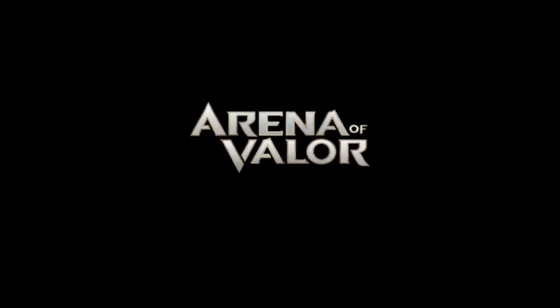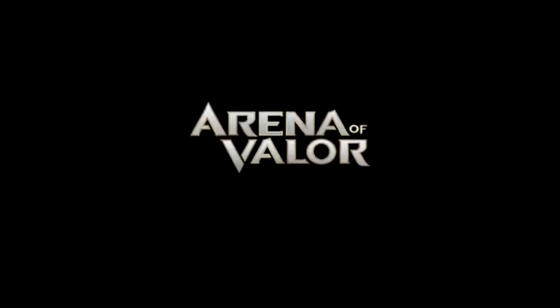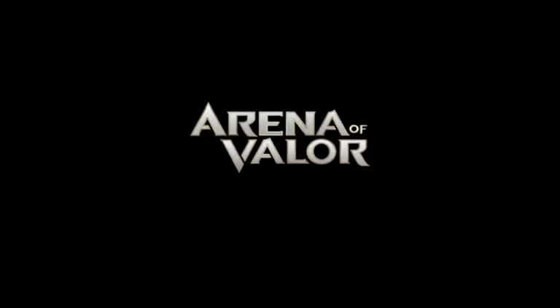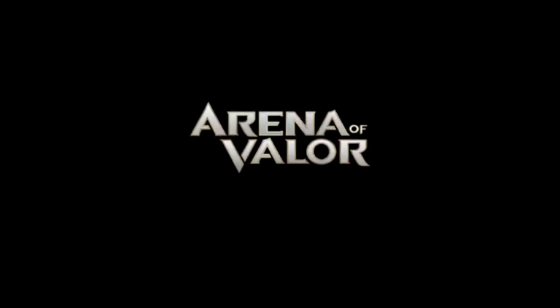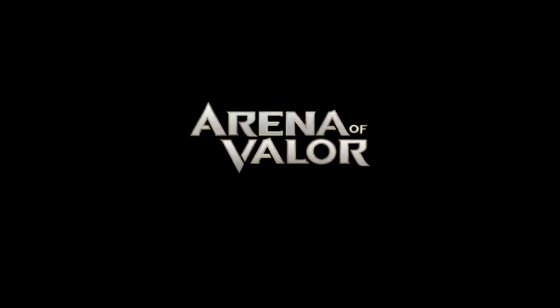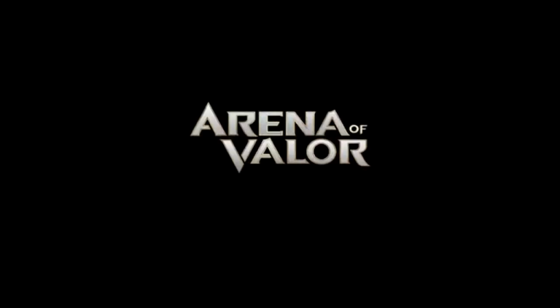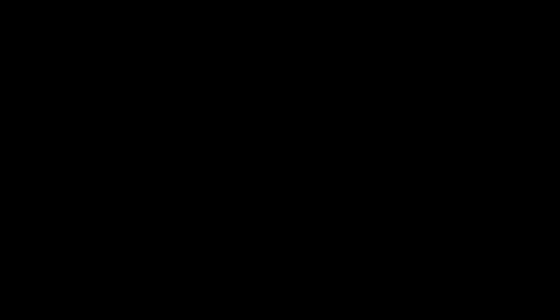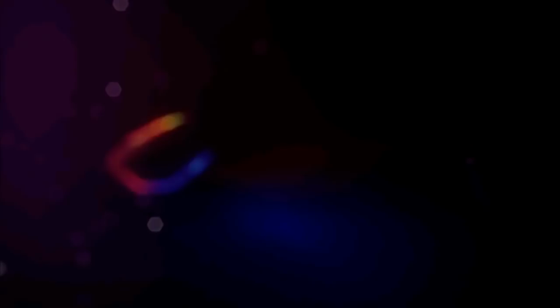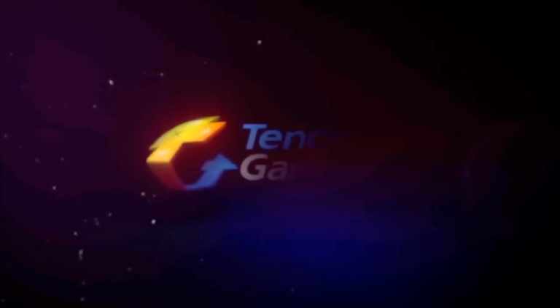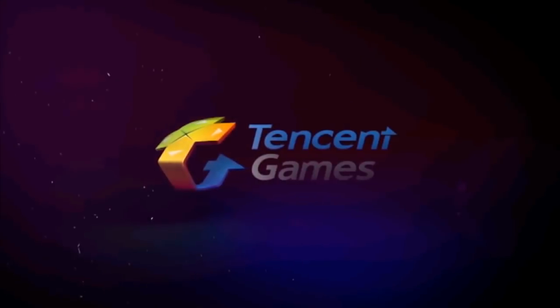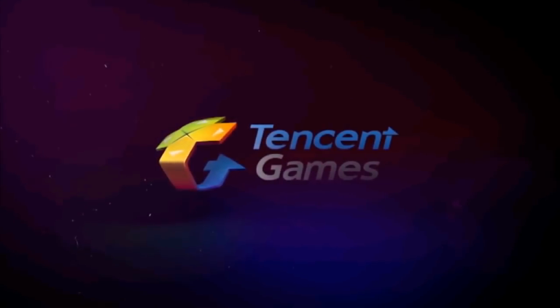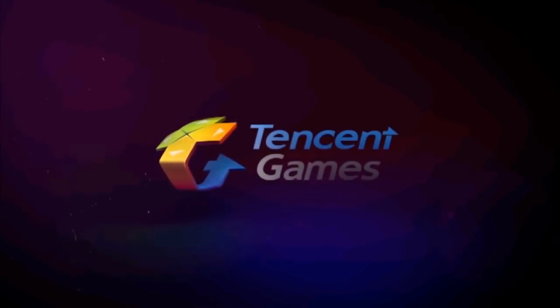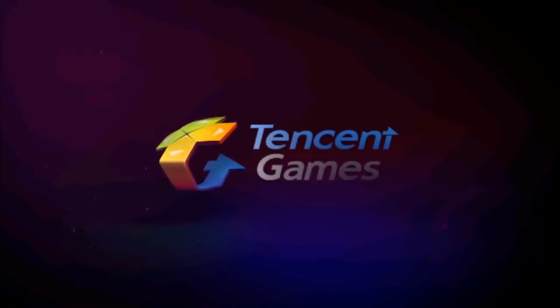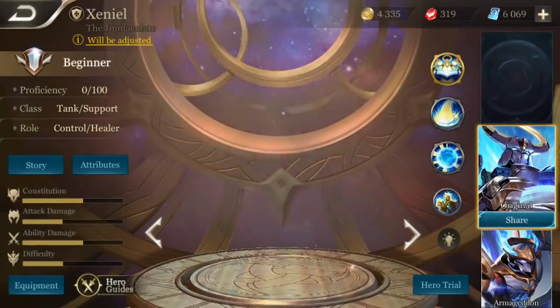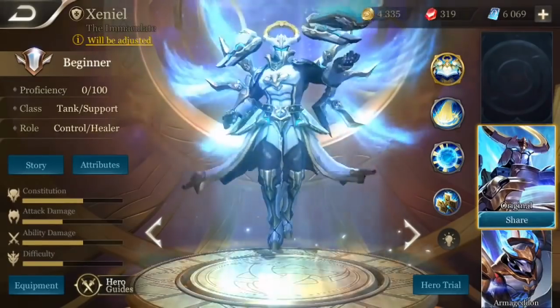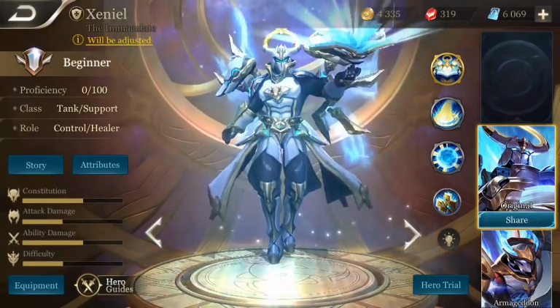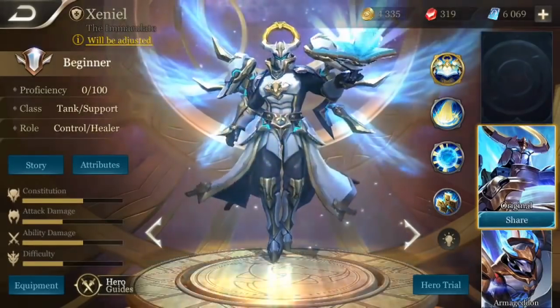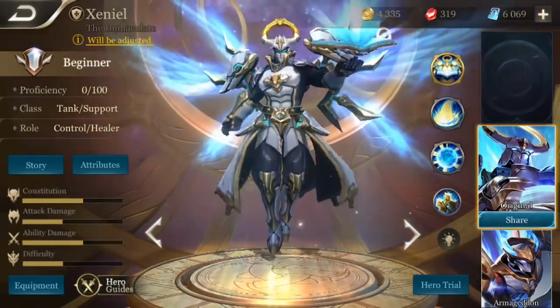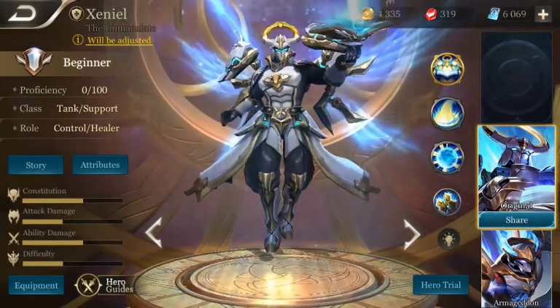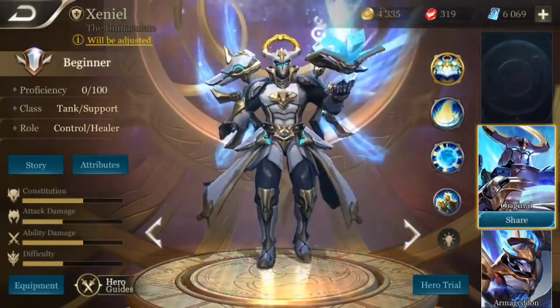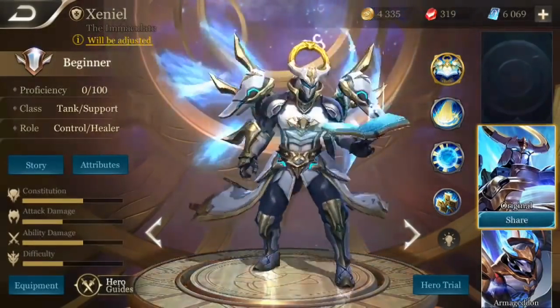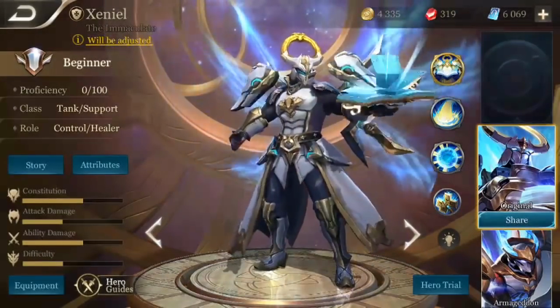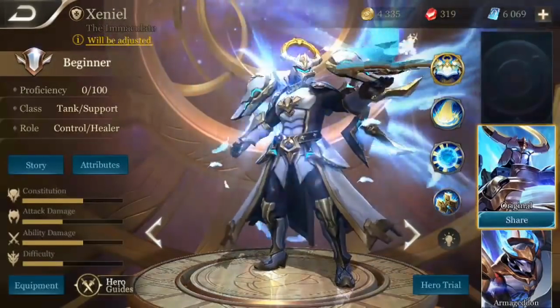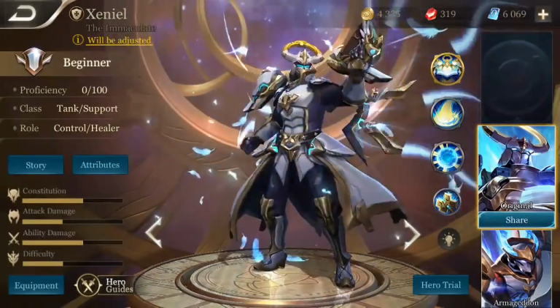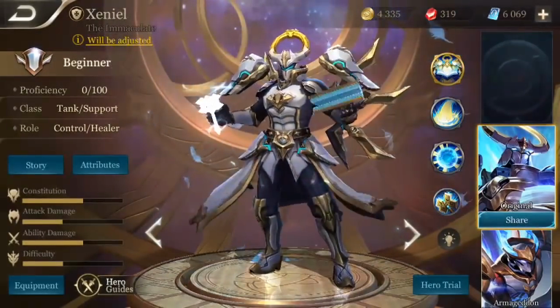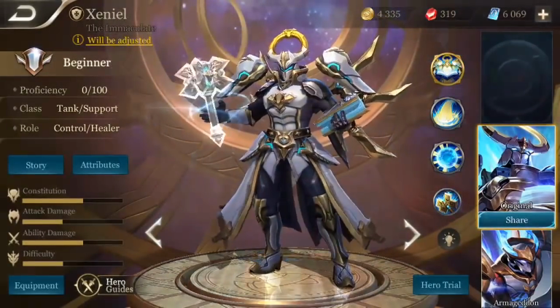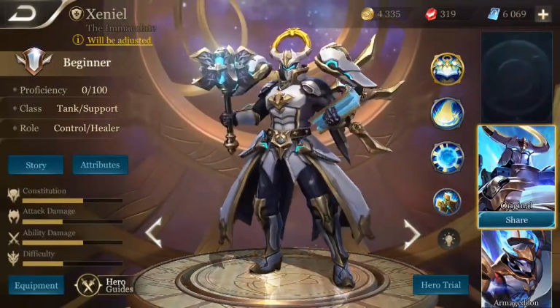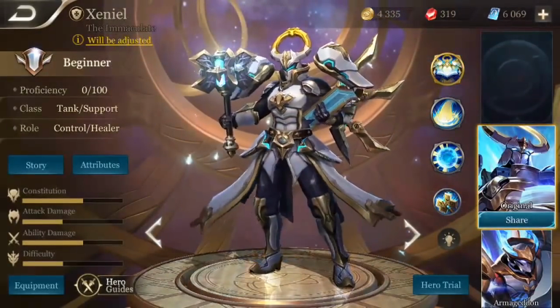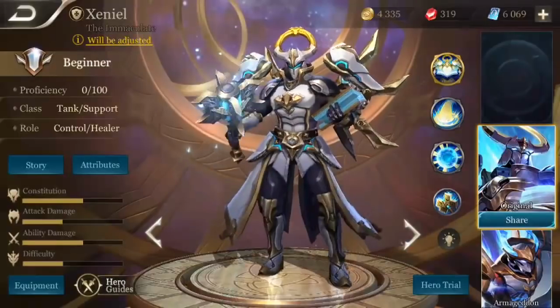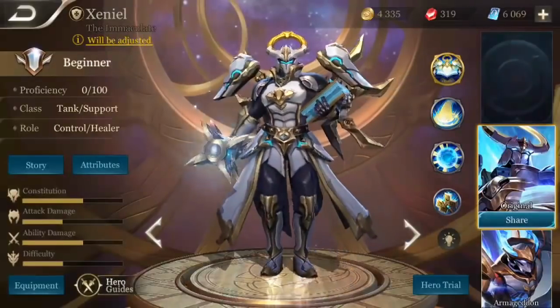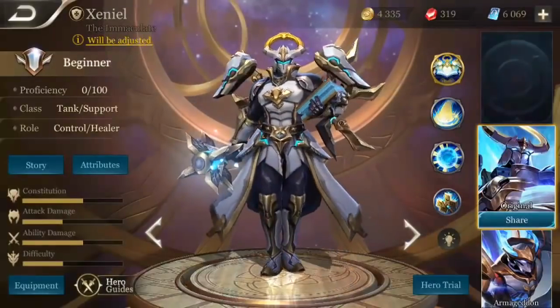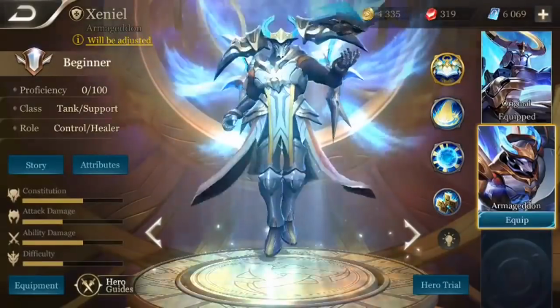Alright guys, let's go ahead and get started with our Xeniel Hero Quick Look video. Xeniel is a class tank support. His role is control and healer. As you guys can see in the bottom left corner, Xeniel is pretty much even keel across the board.